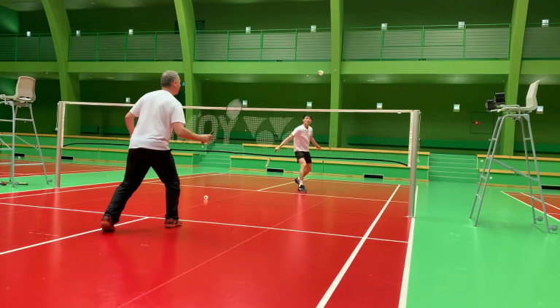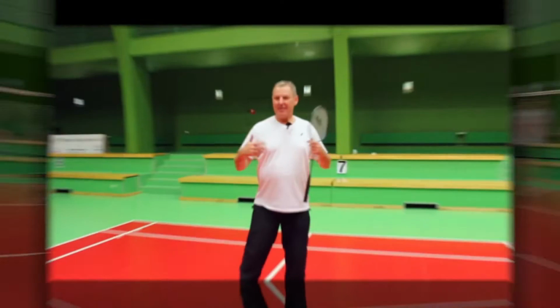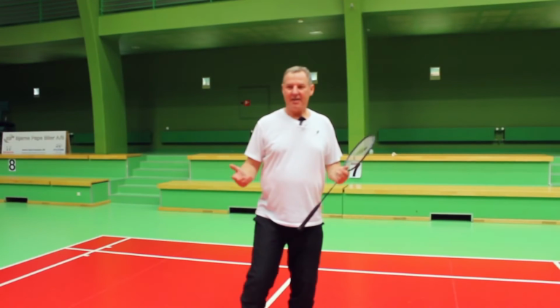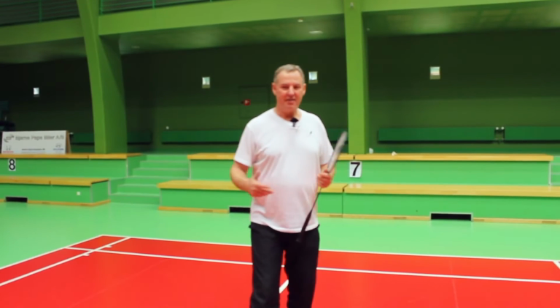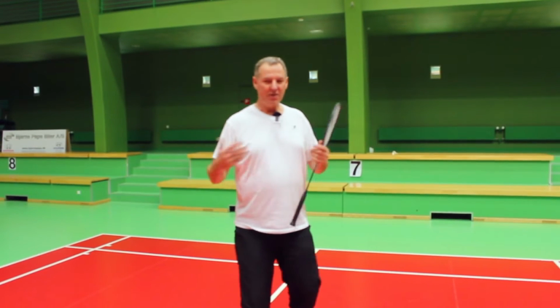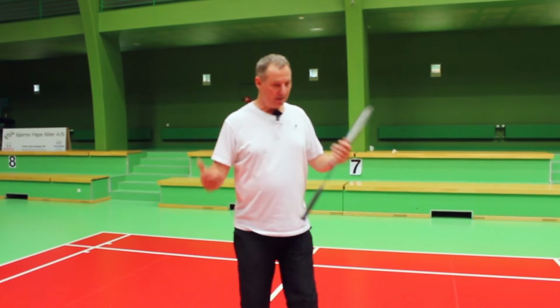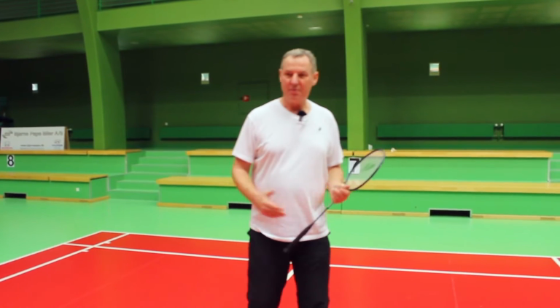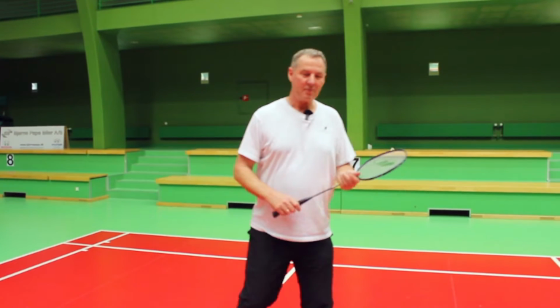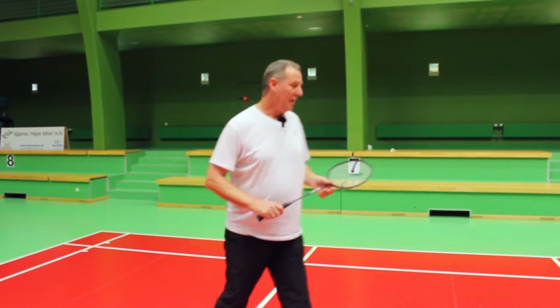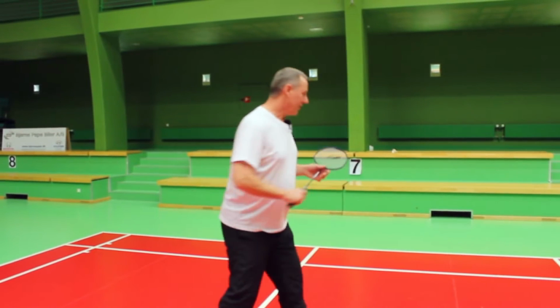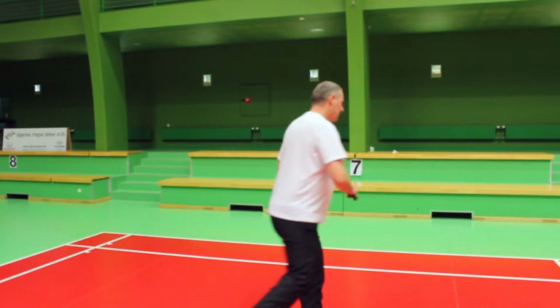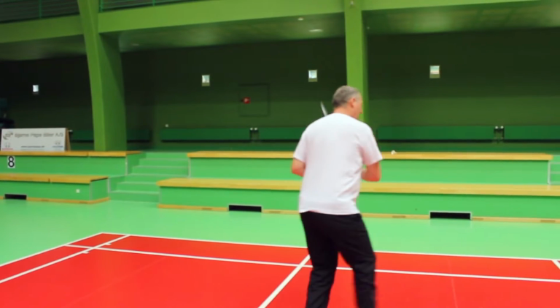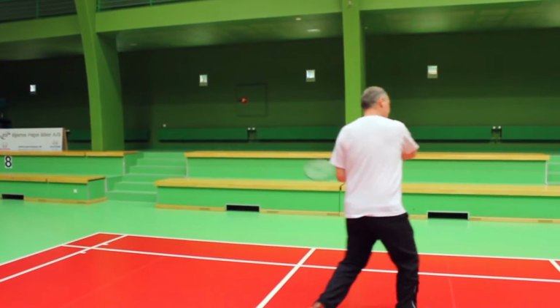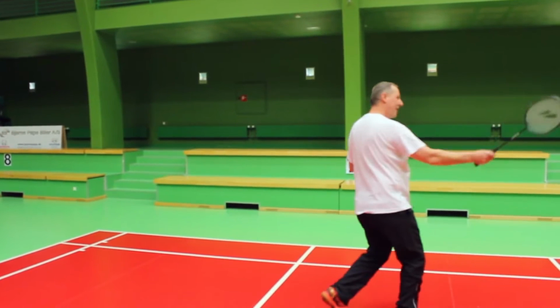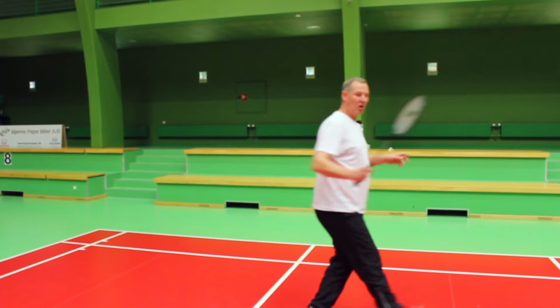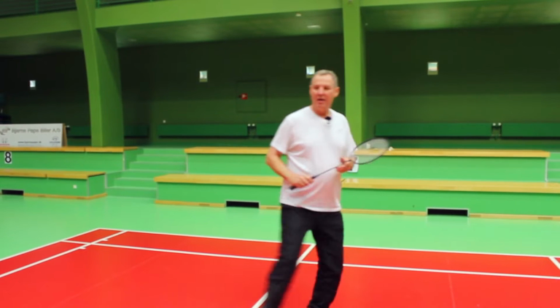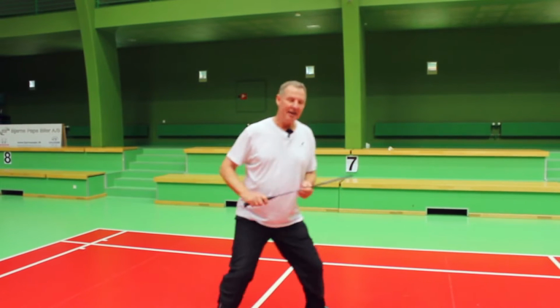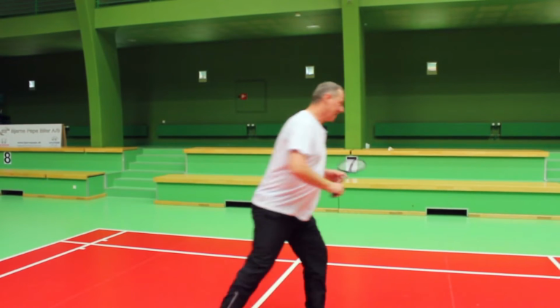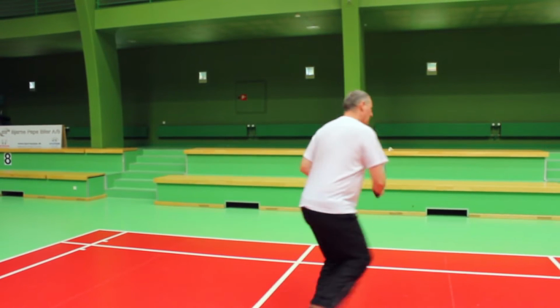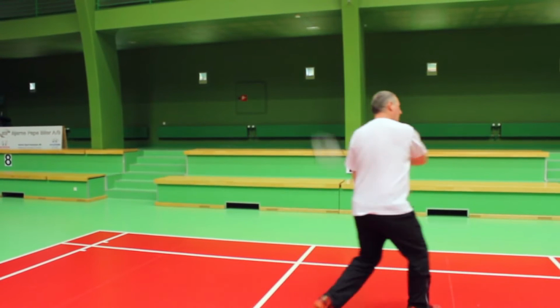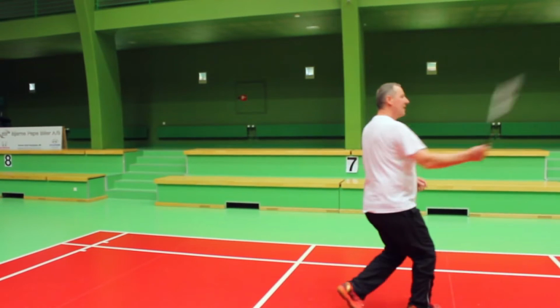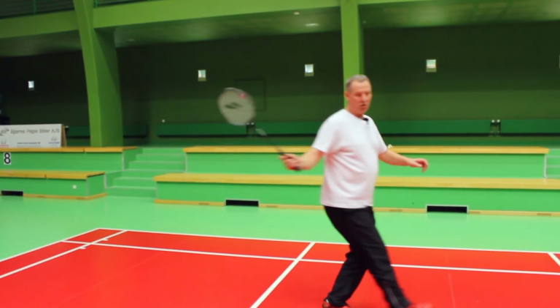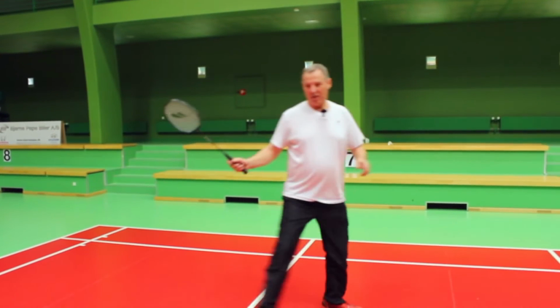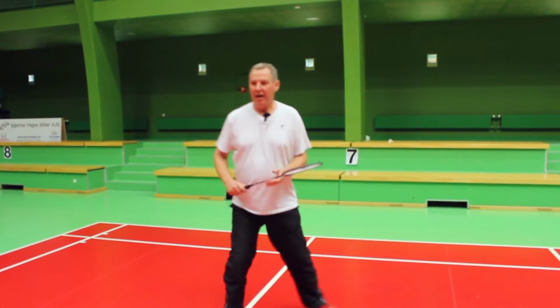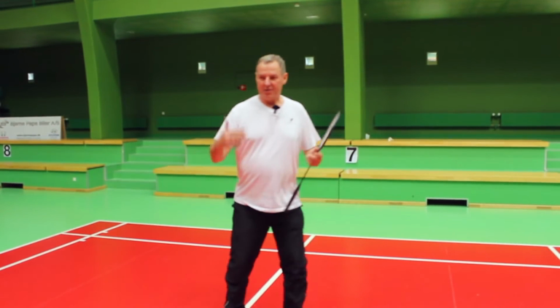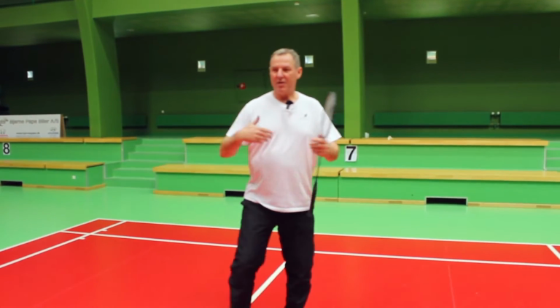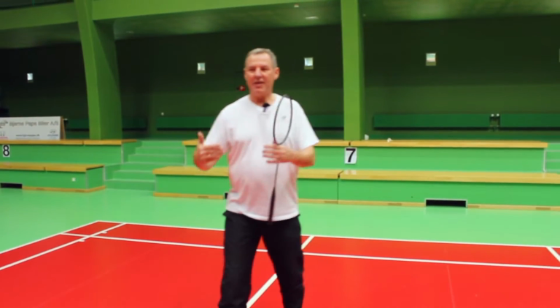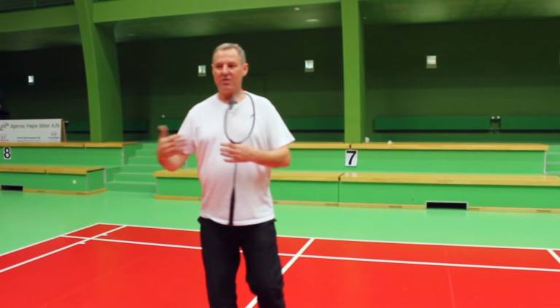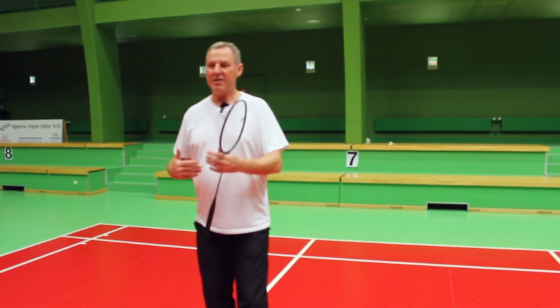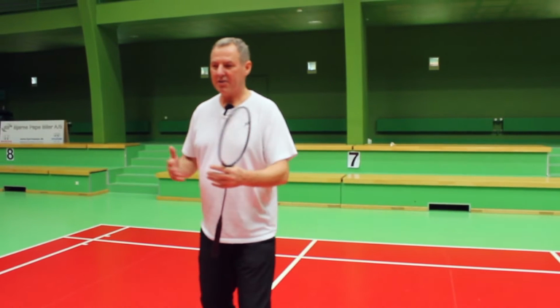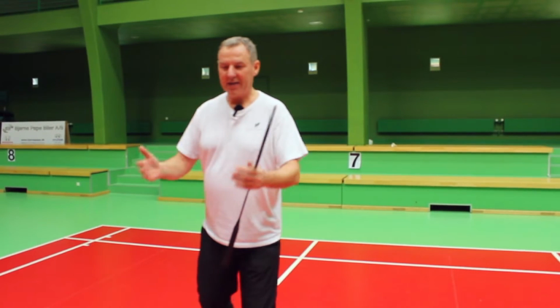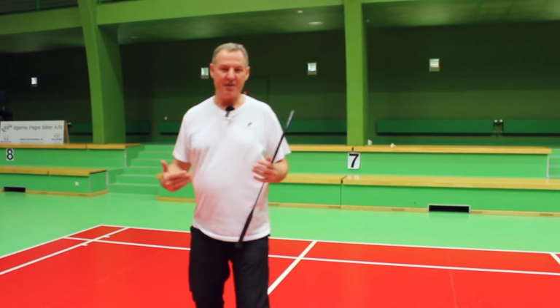The exercise is extremely simple. The first shot is a straight block and the second shot is a cross one, and the one that's feeding is always trying to make it very simple.